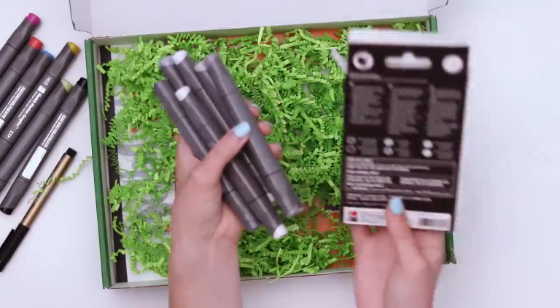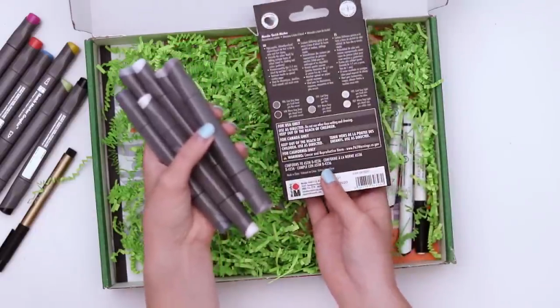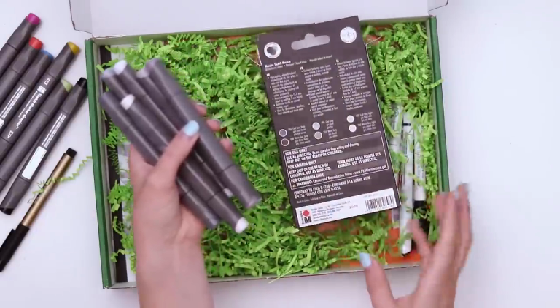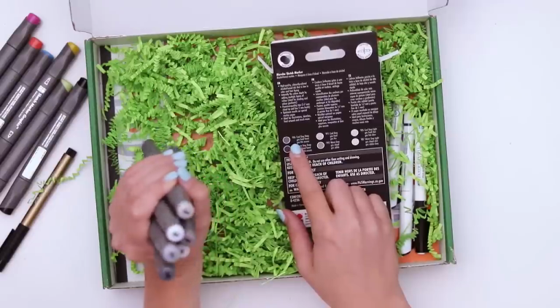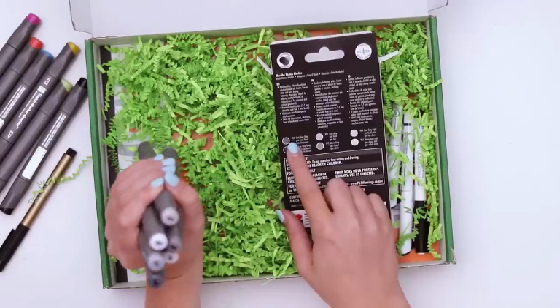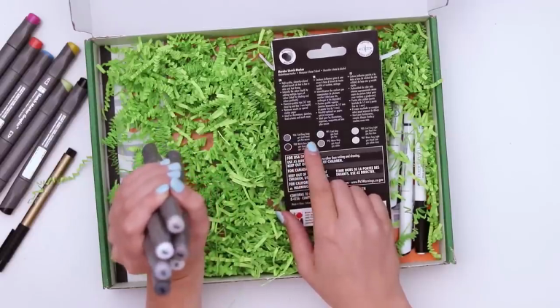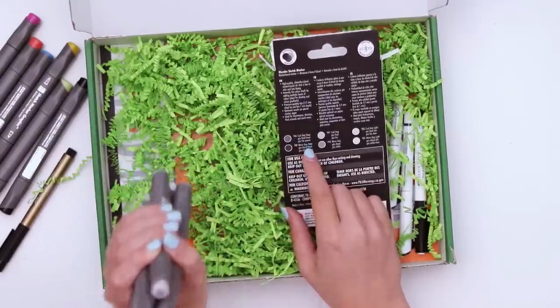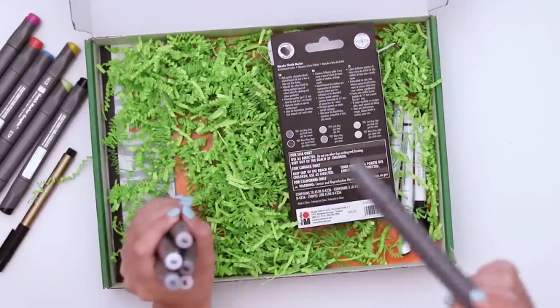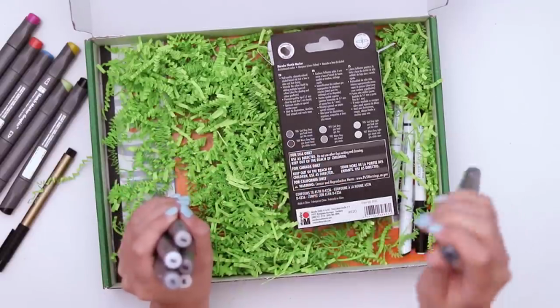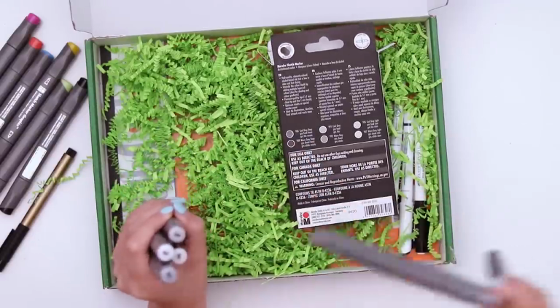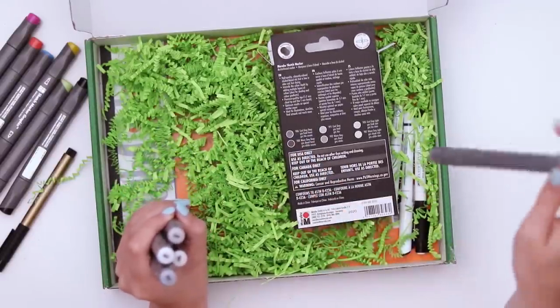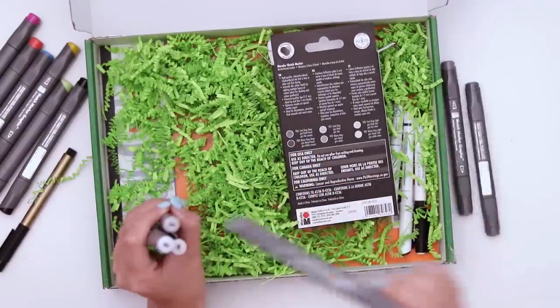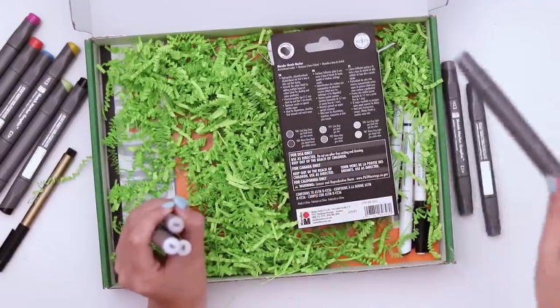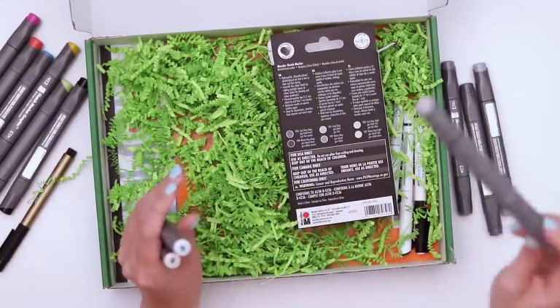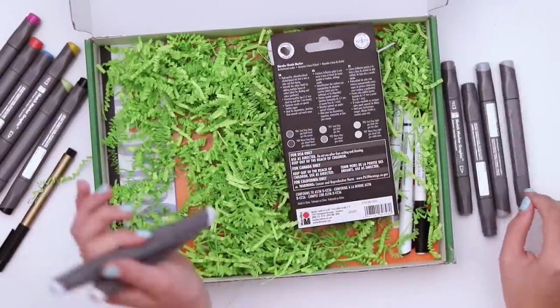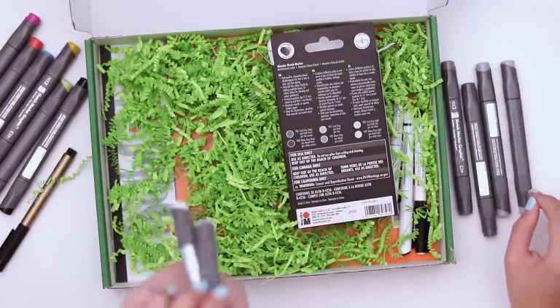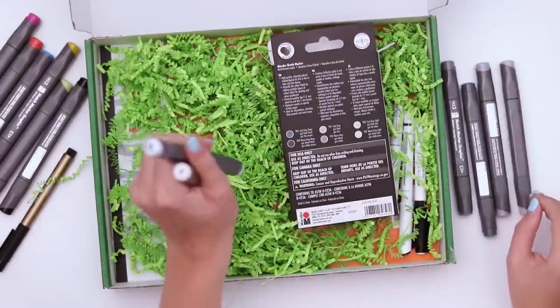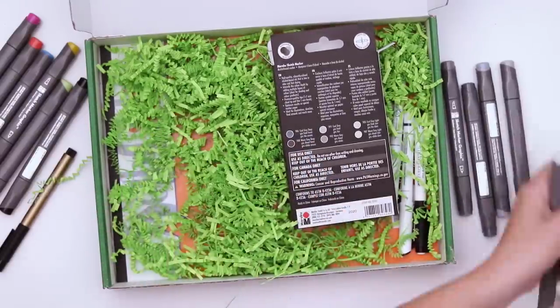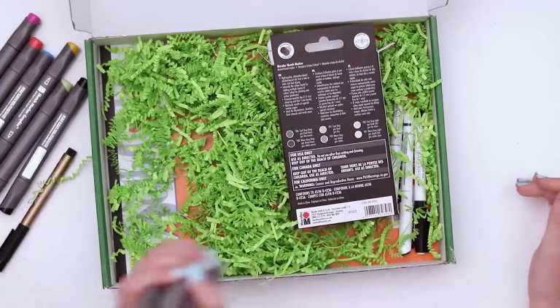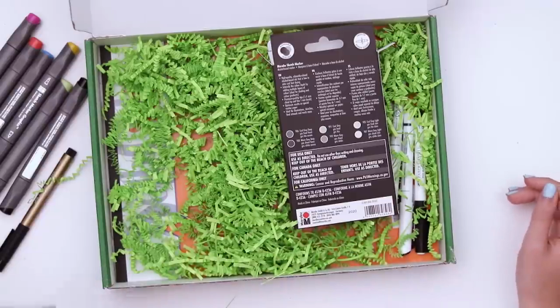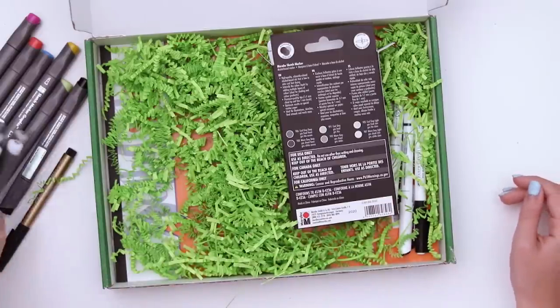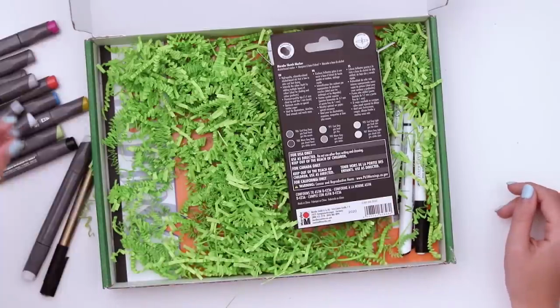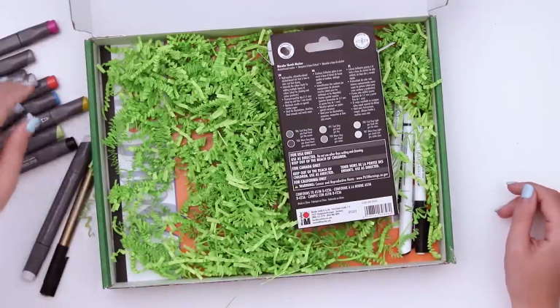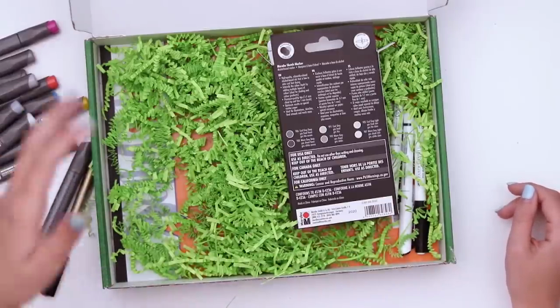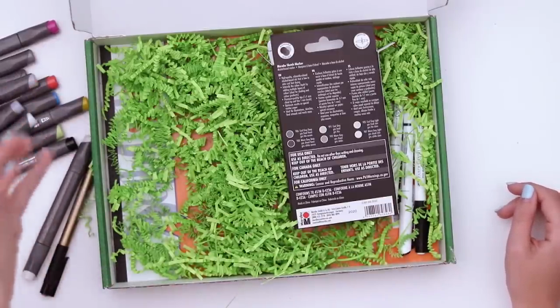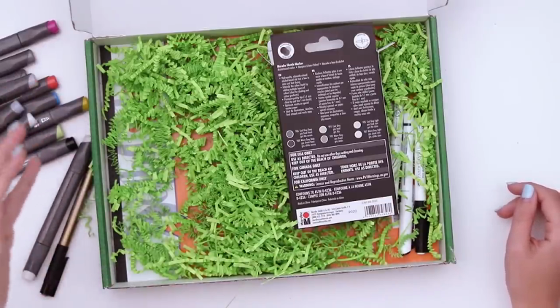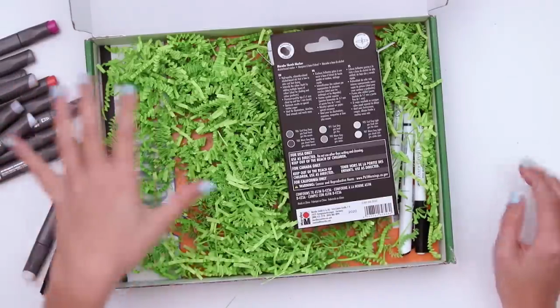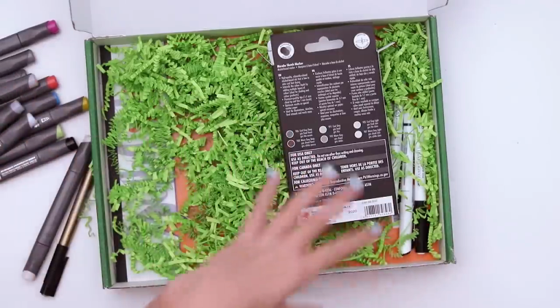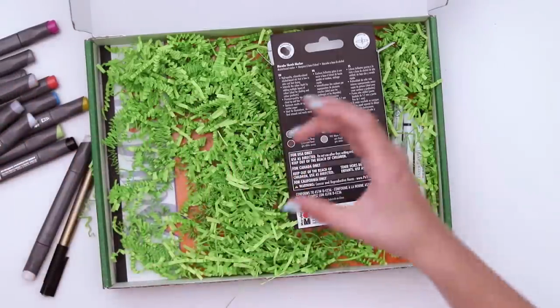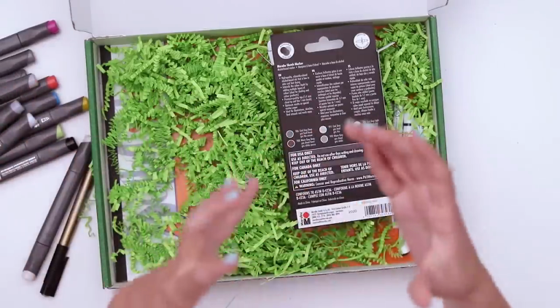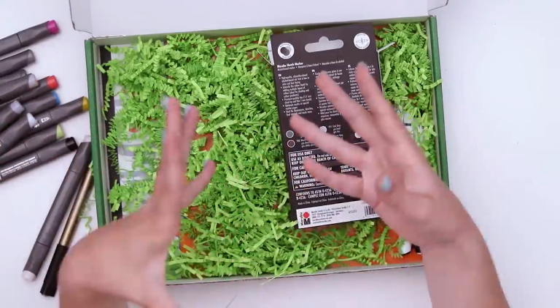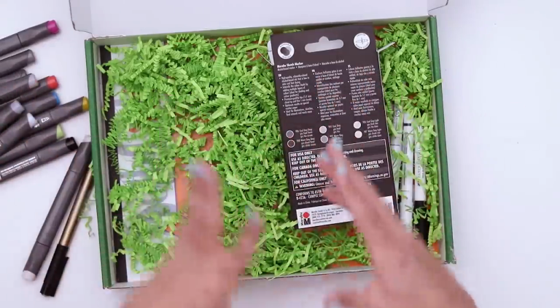Oh, they do have color names. Cool gray deep, warm gray deep, cool gray, warm gray, cool gray light, and warm gray light — so three tones for each. Mixing grays with colors is a really good way to get more variety in your colors.